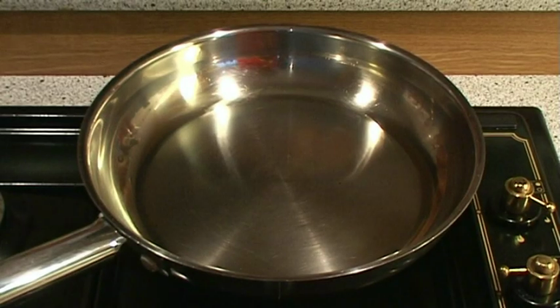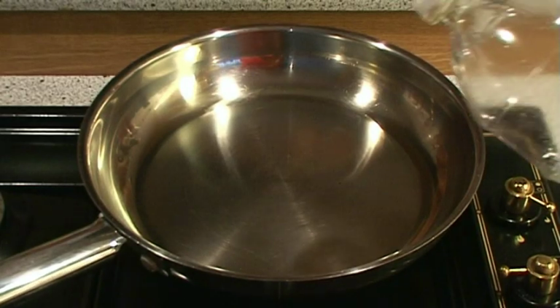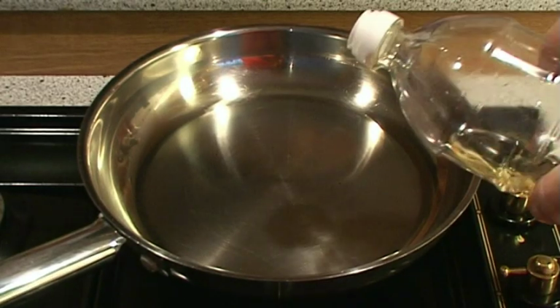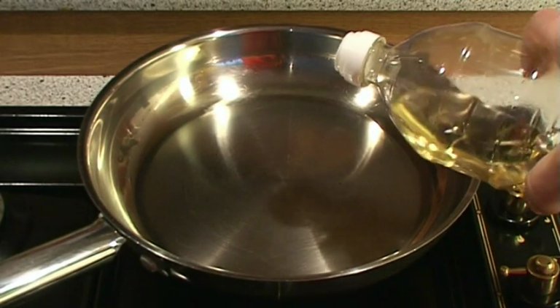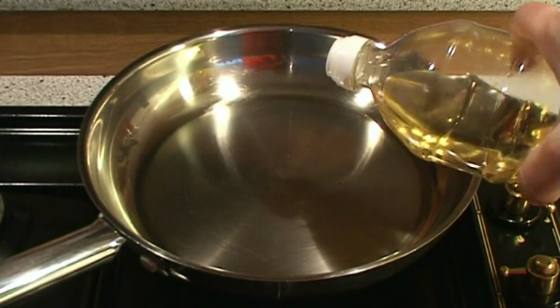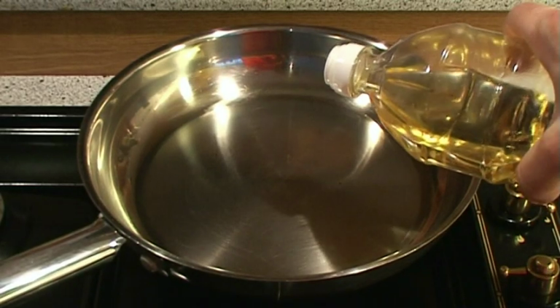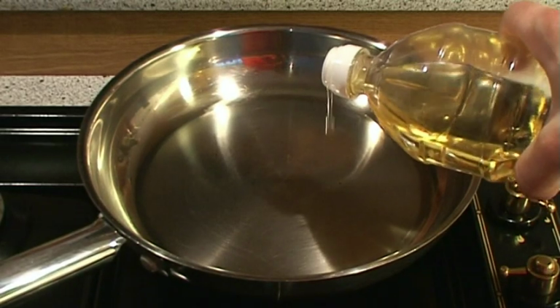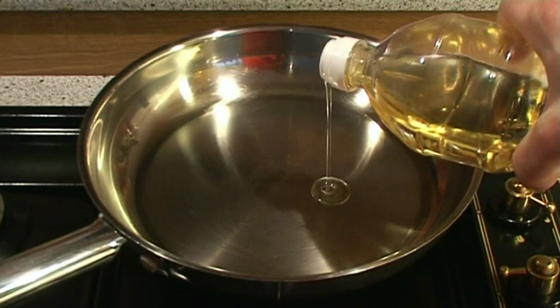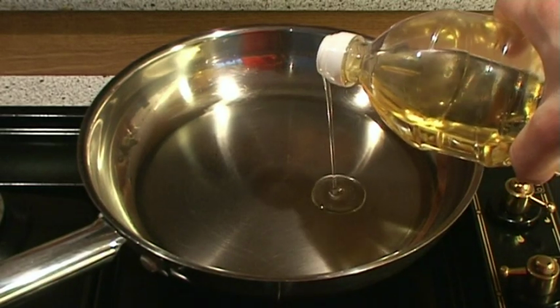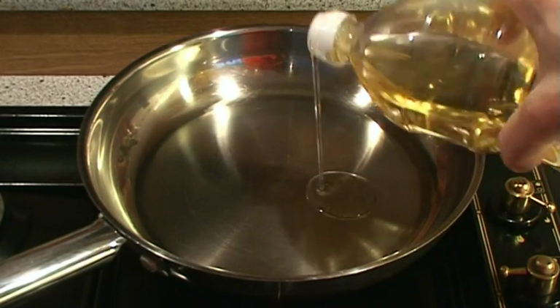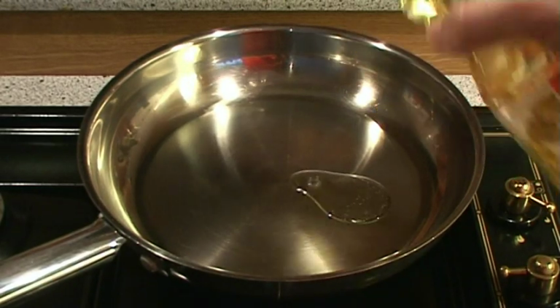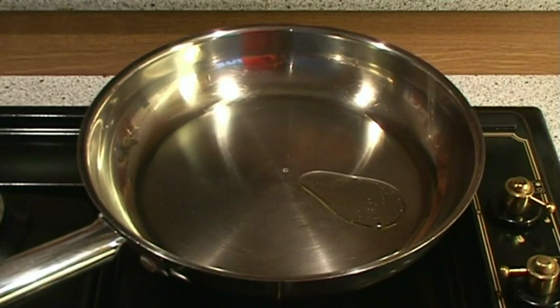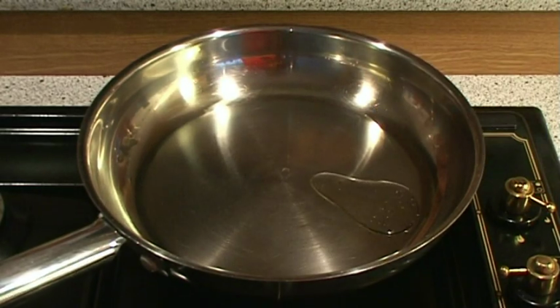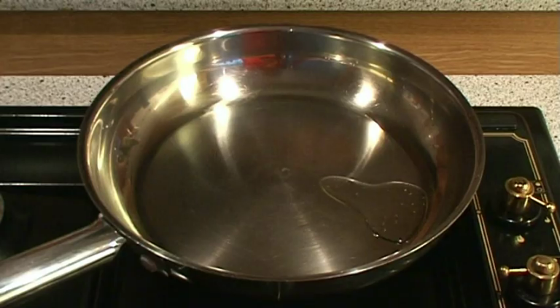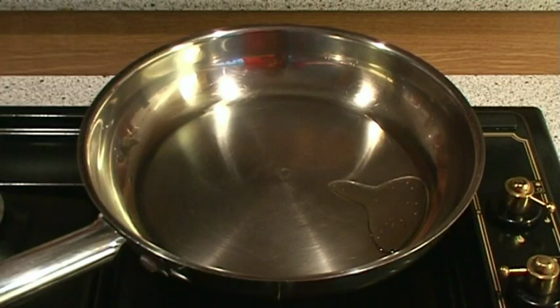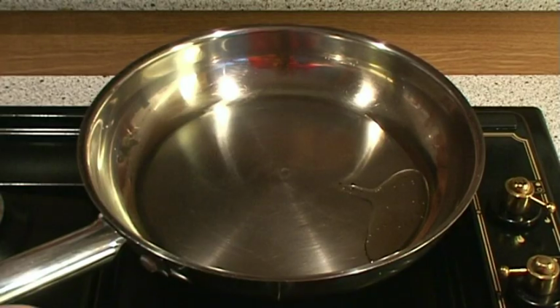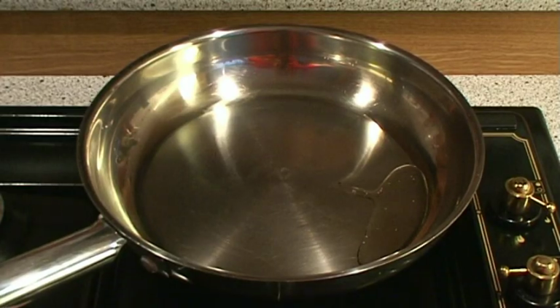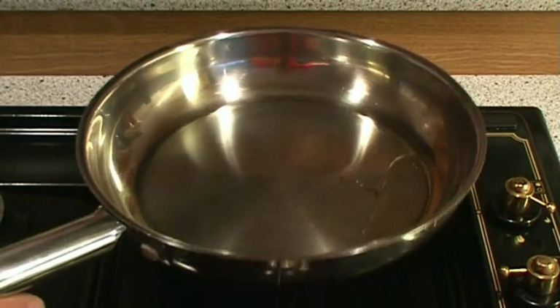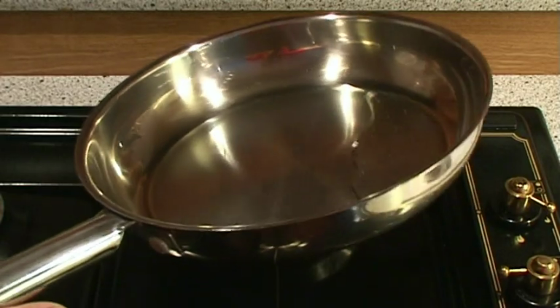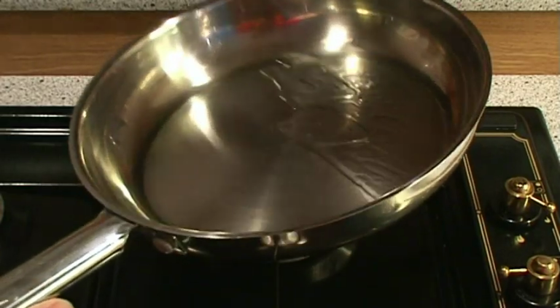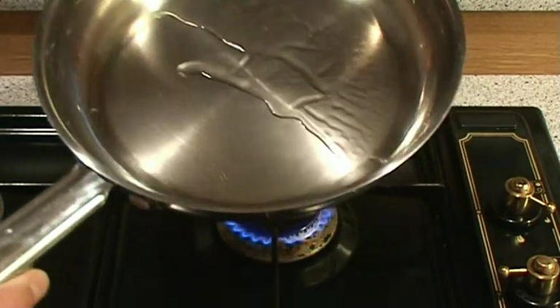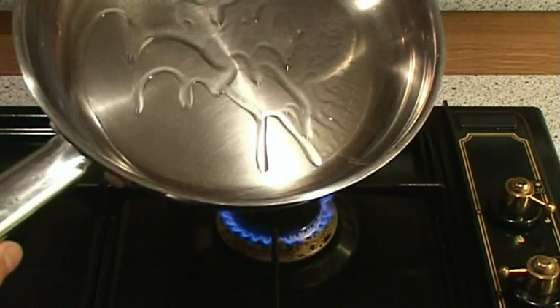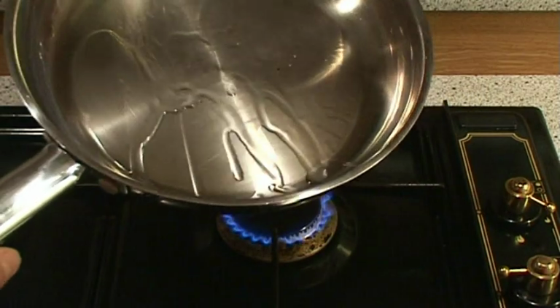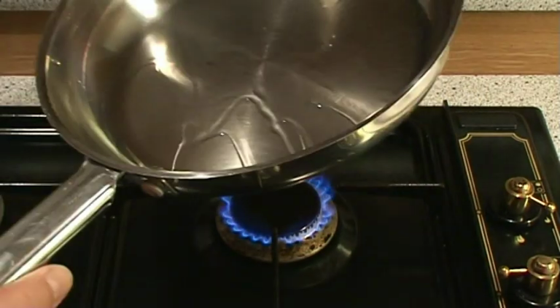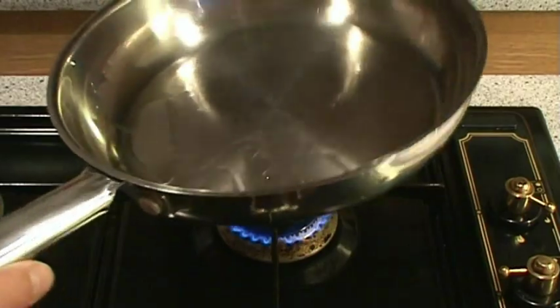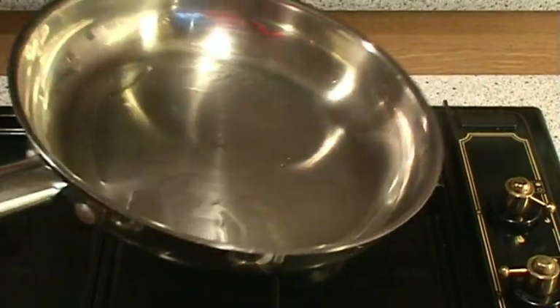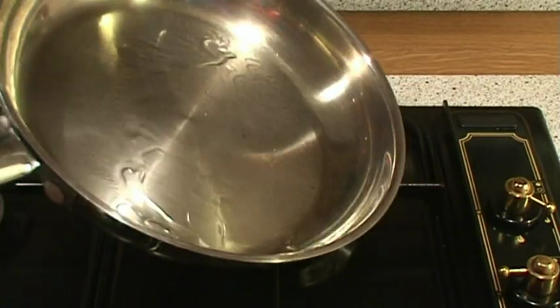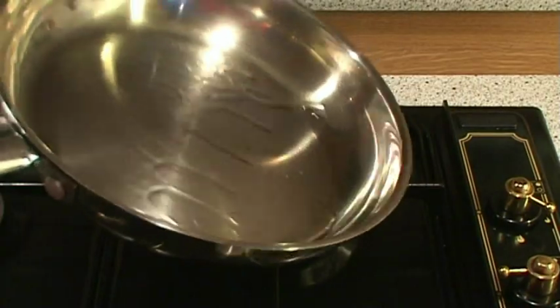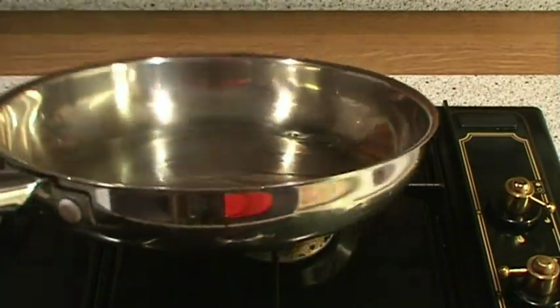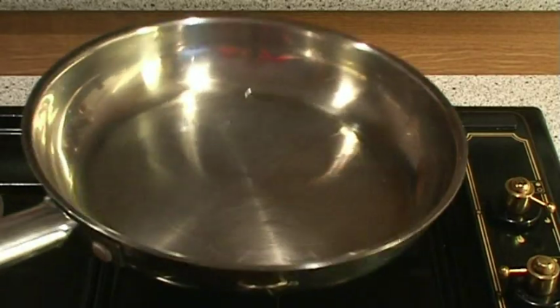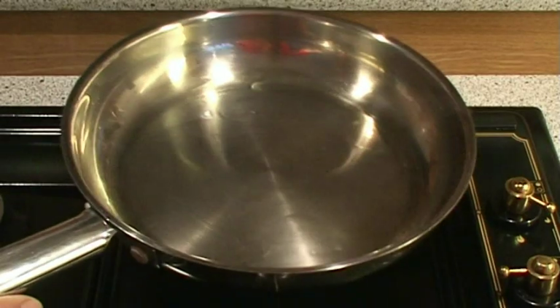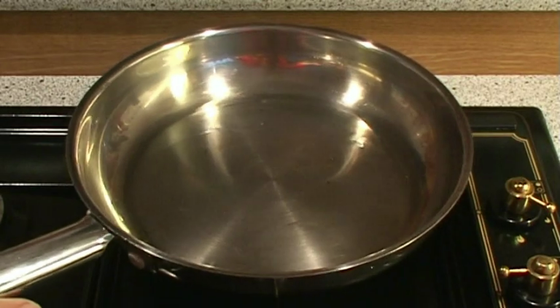Now that we have the pan at the right temperature, we can add the oil. We just need enough oil to cover the surface of the pan. The slight smoke is a good indicator that the oil is ready.